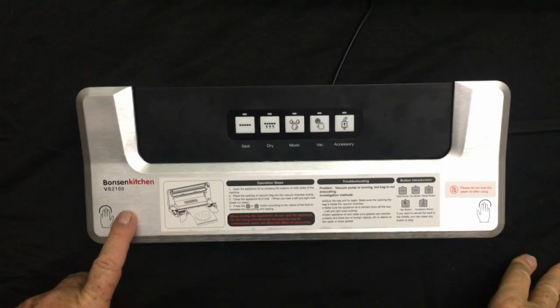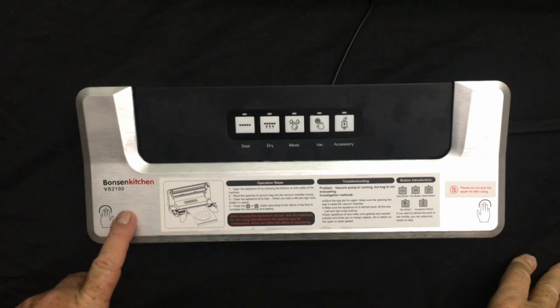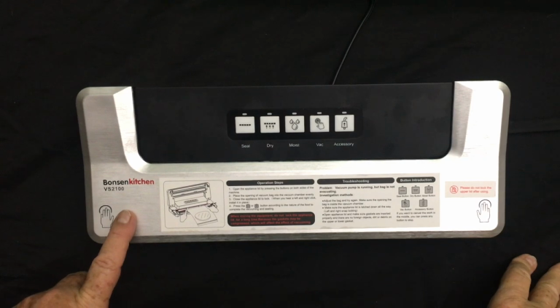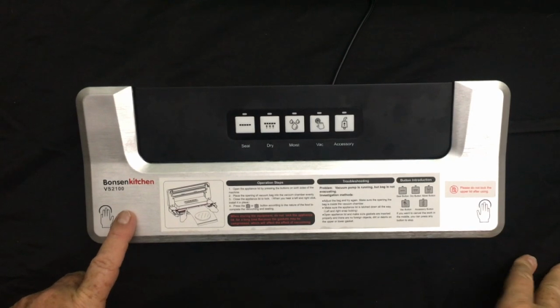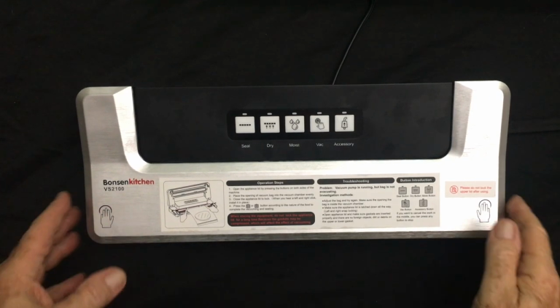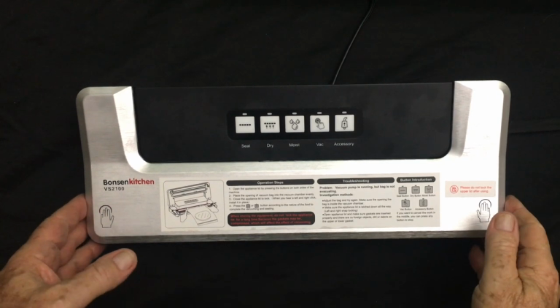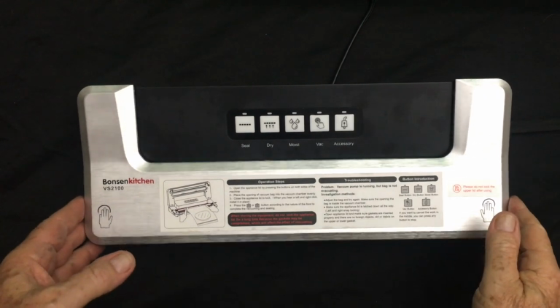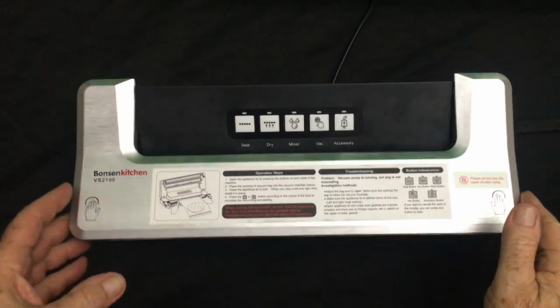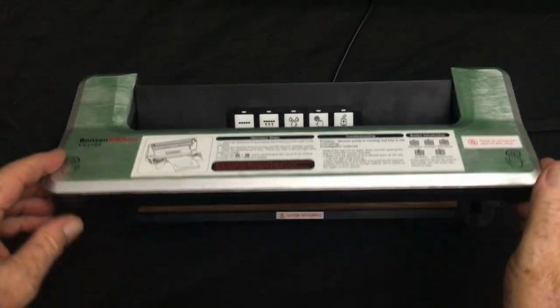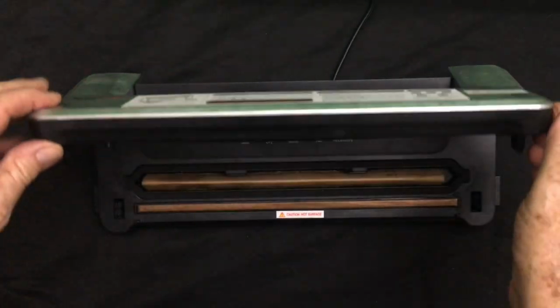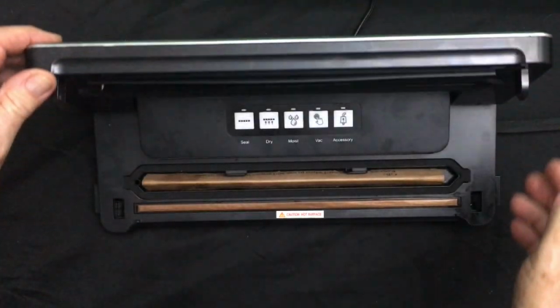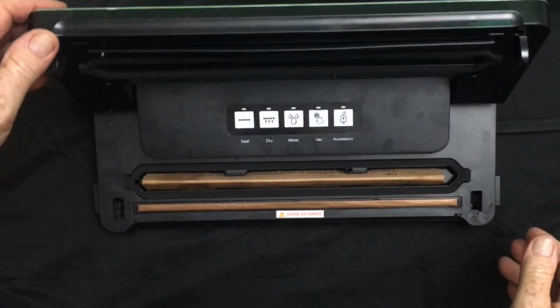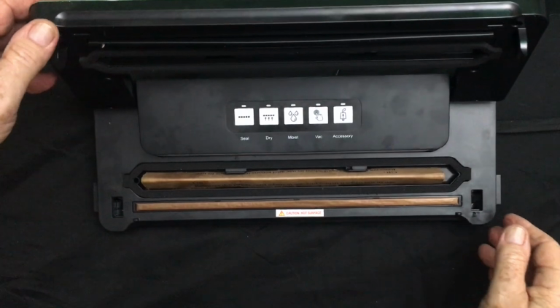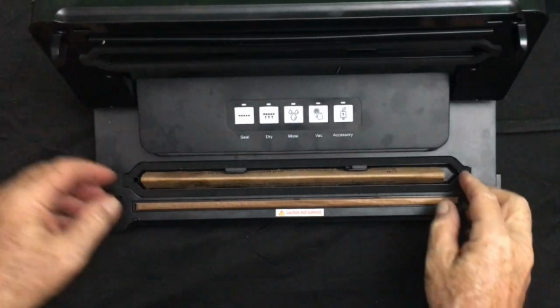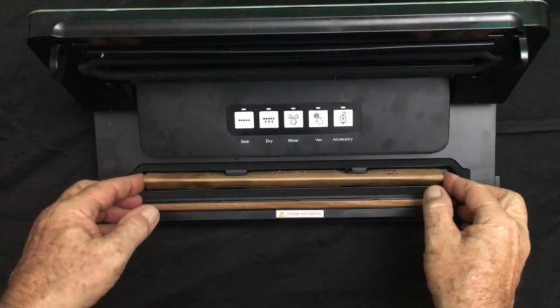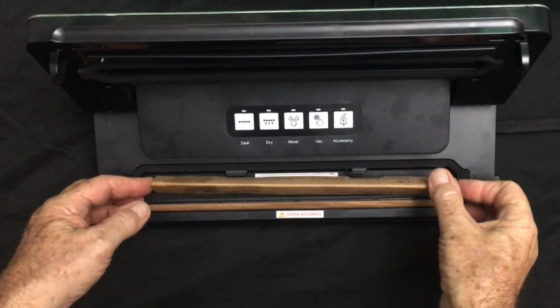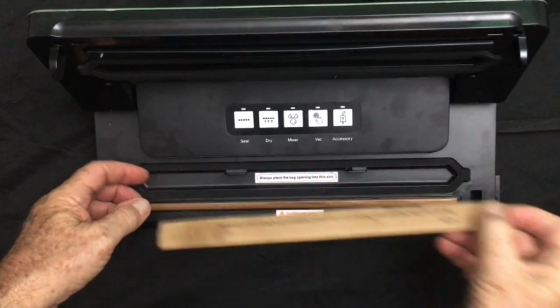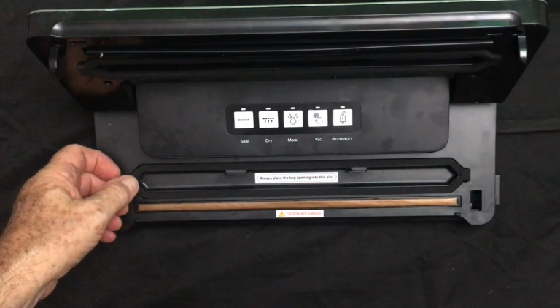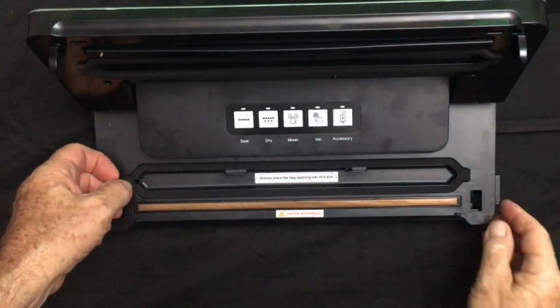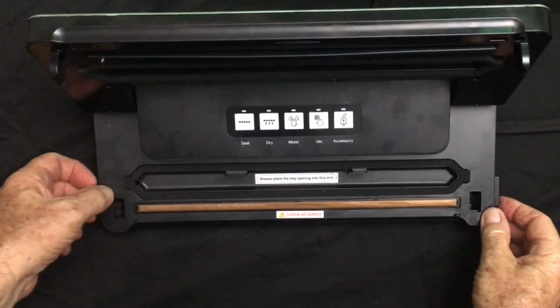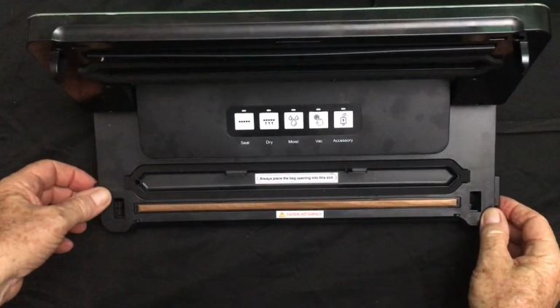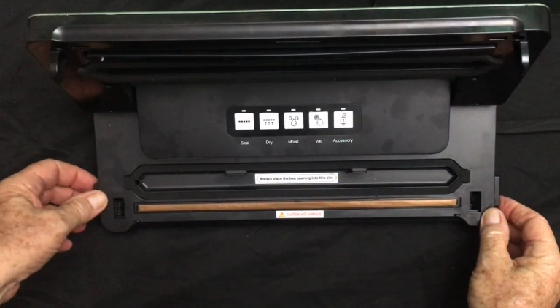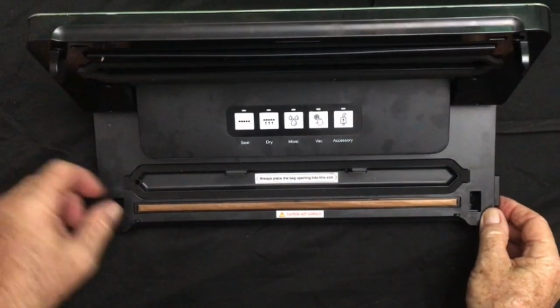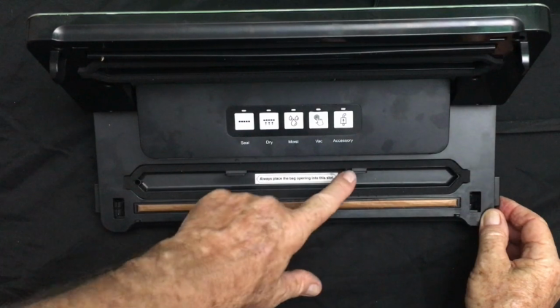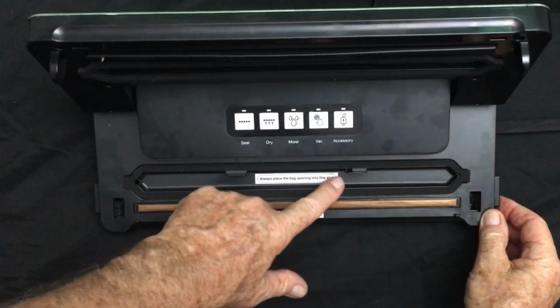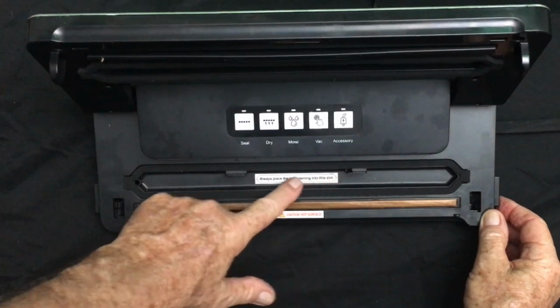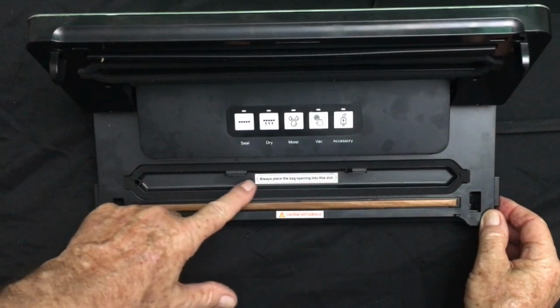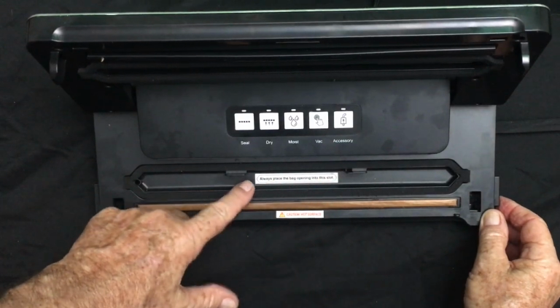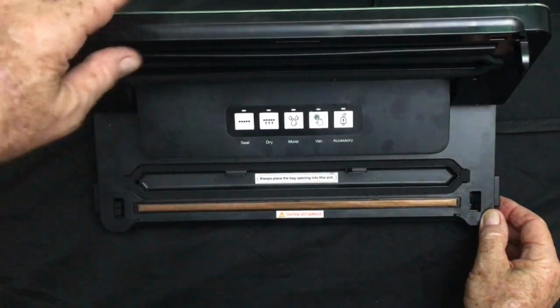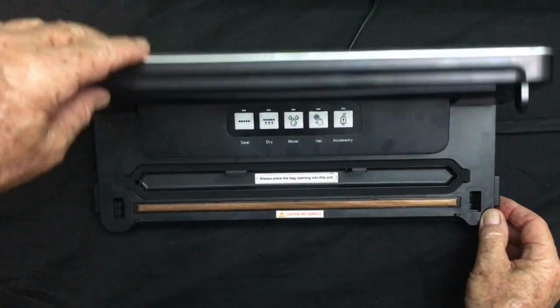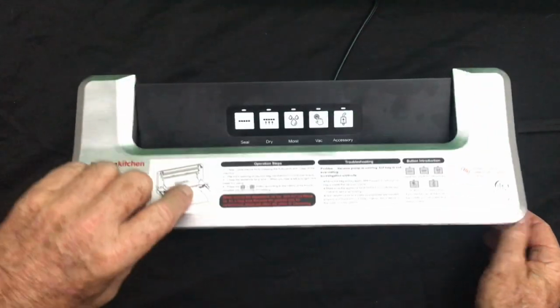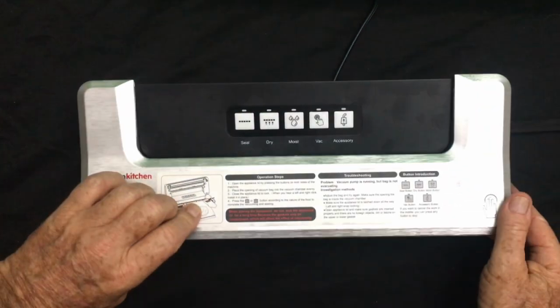This is a review of the amazing Benson Kitchen Vacuum Sealer. If you're like me, you cook a lot of food but you don't finish it all at once — this is what you need. It vacuum seals your food and you throw it in the freezer or refrigerator until you're ready to use it.